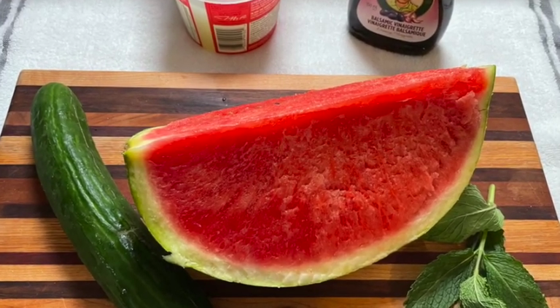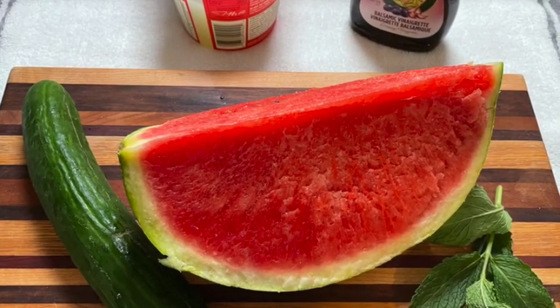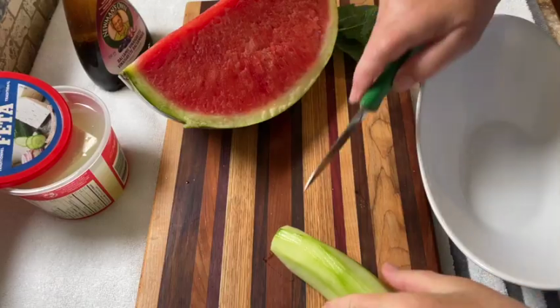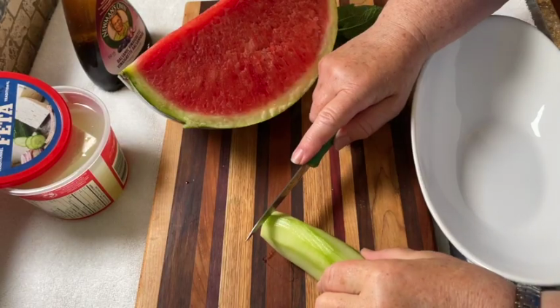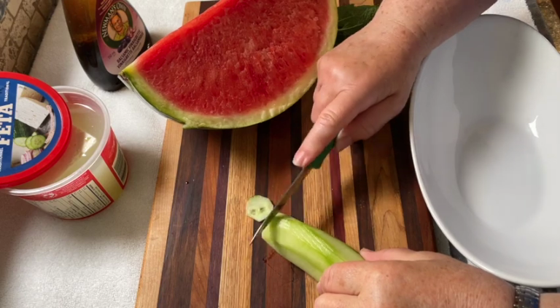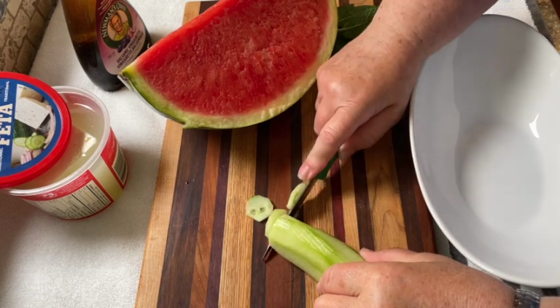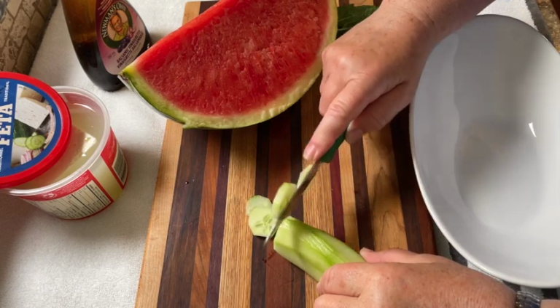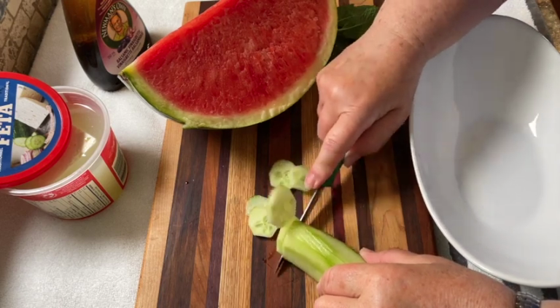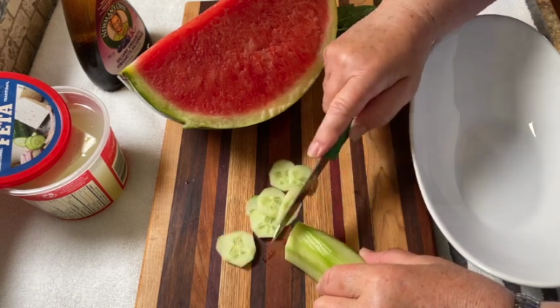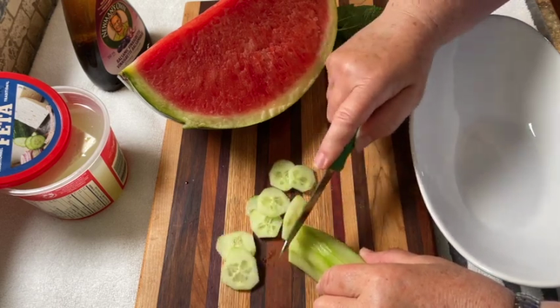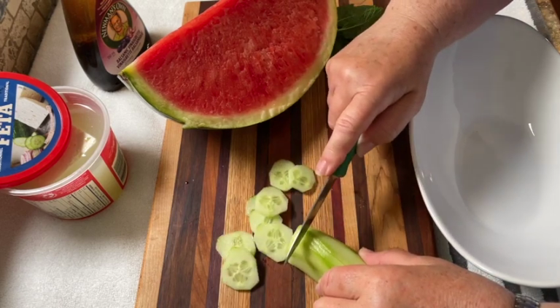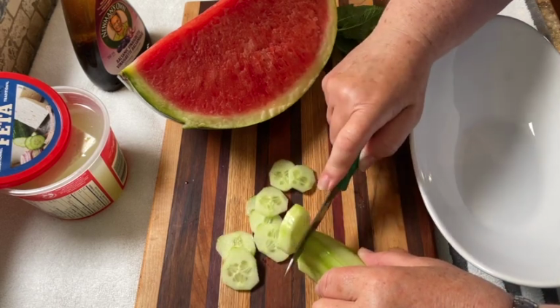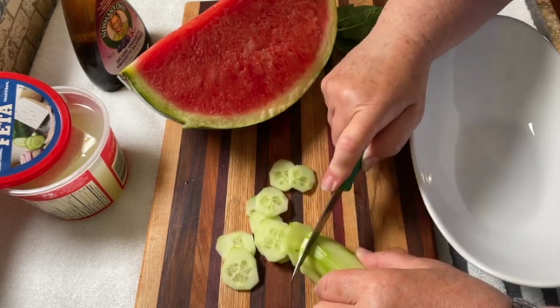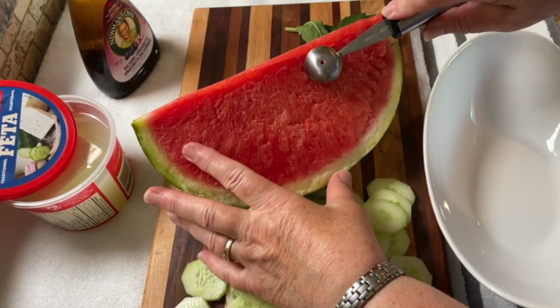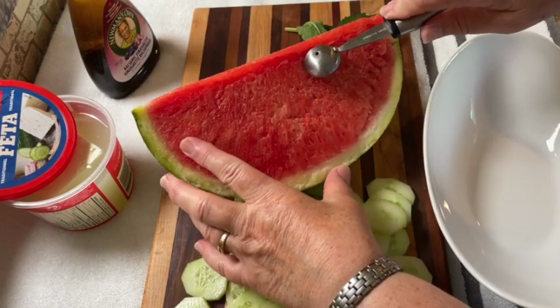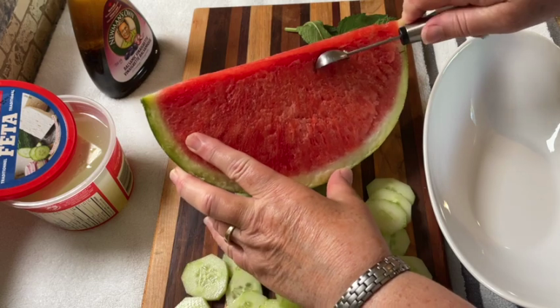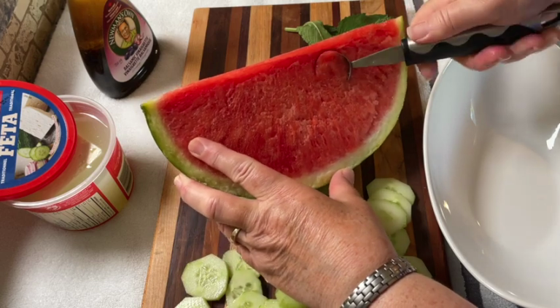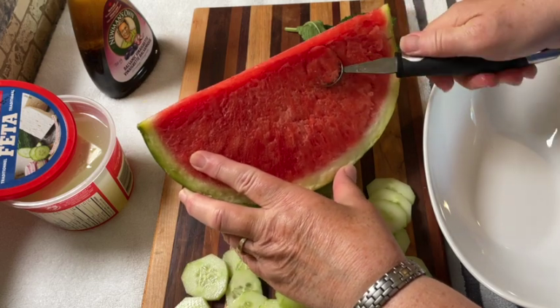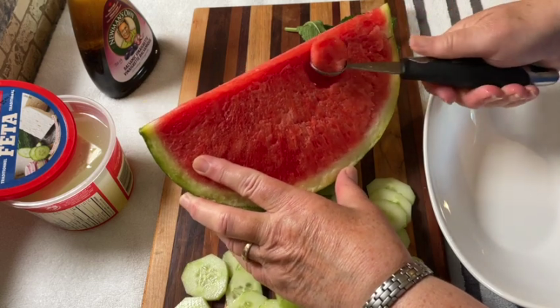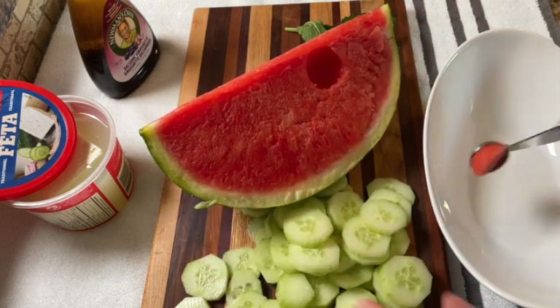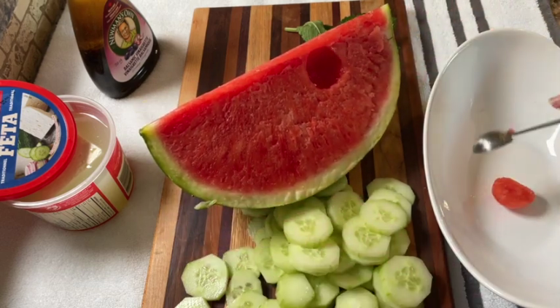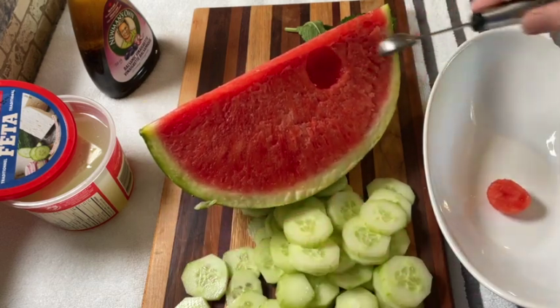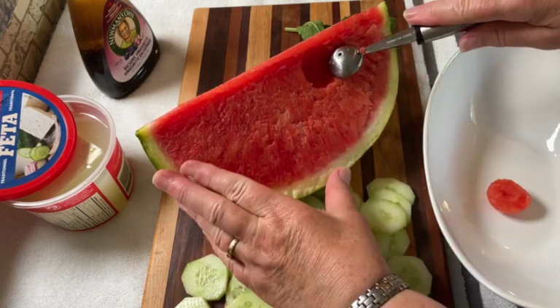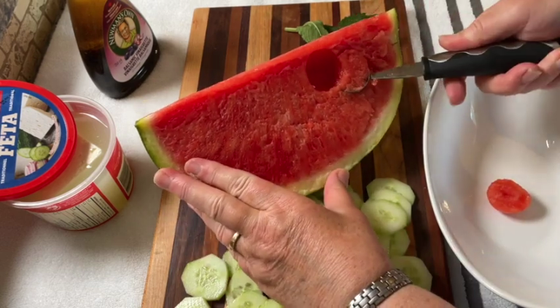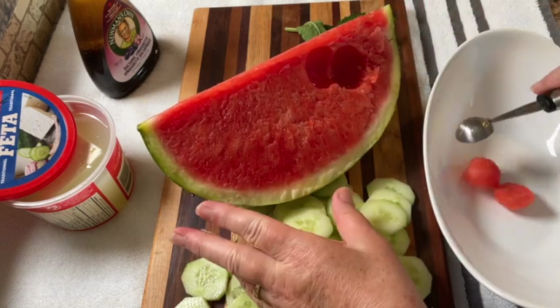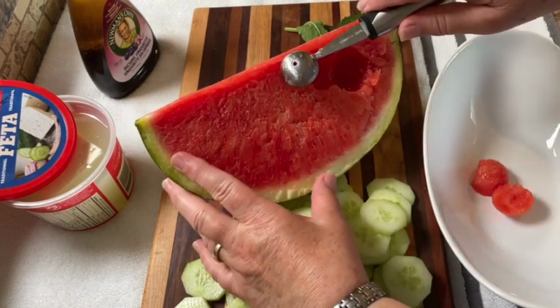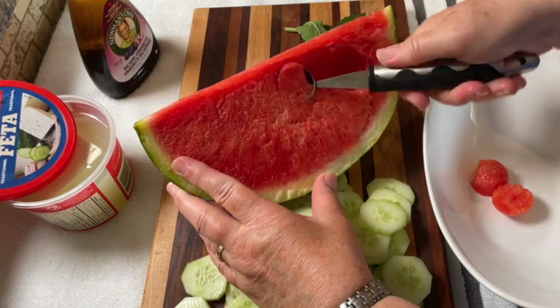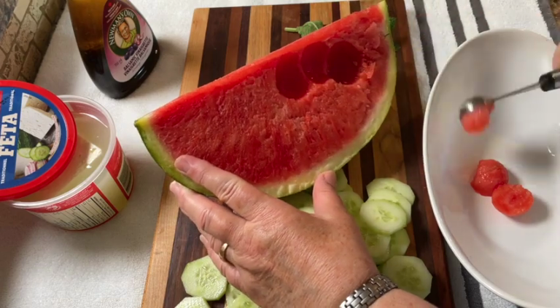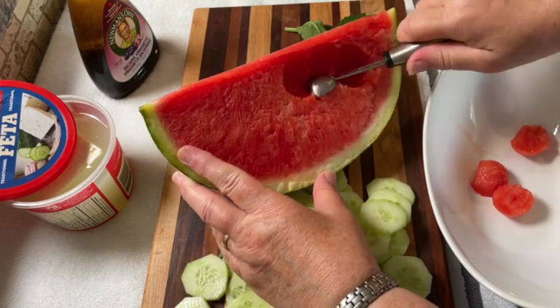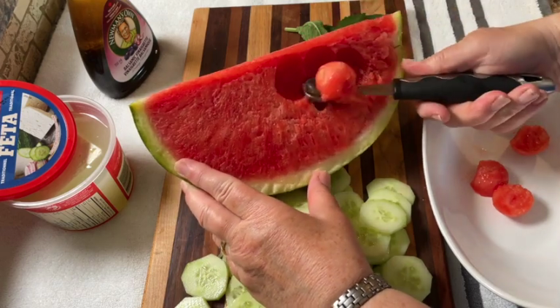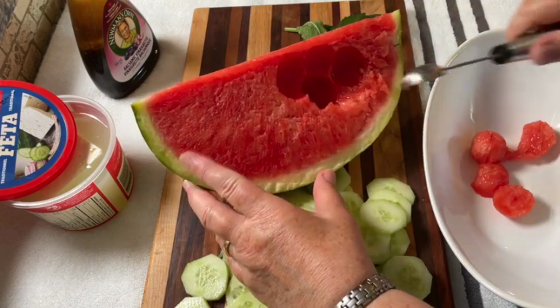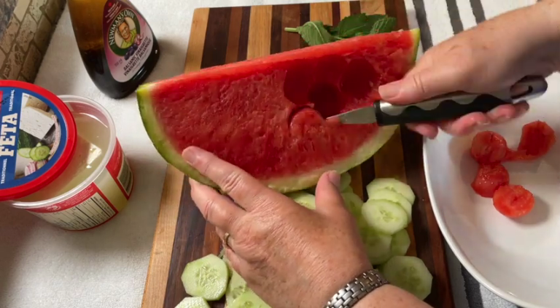Peel and slice an English cucumber, and be sure to choose a nice firm one. Then scoop your watermelon into small balls like this. This salad is really easy to make because it's equal amounts of both the watermelon and the cucumber.